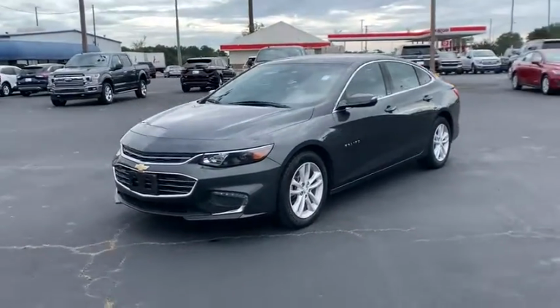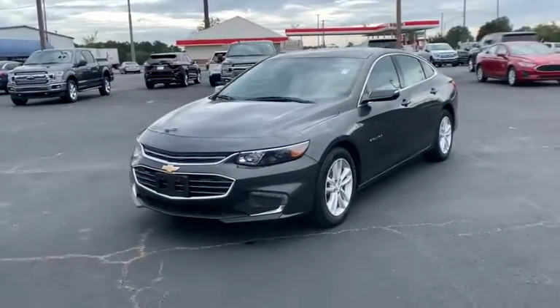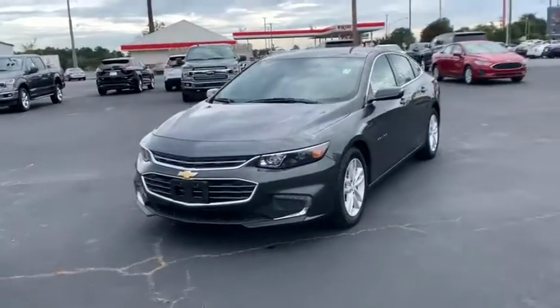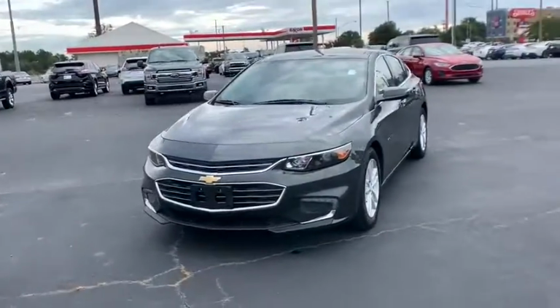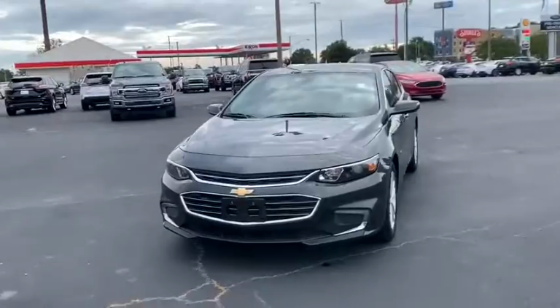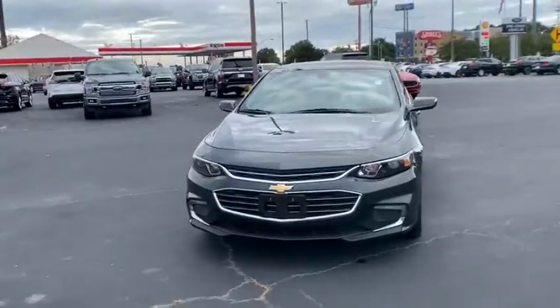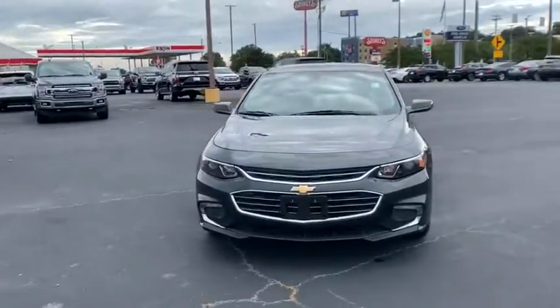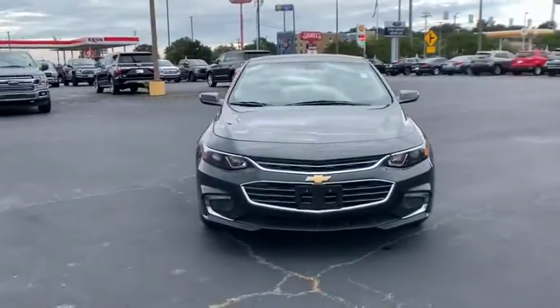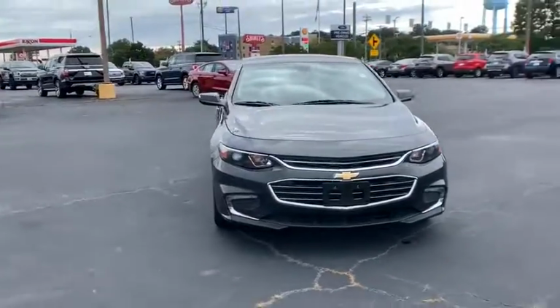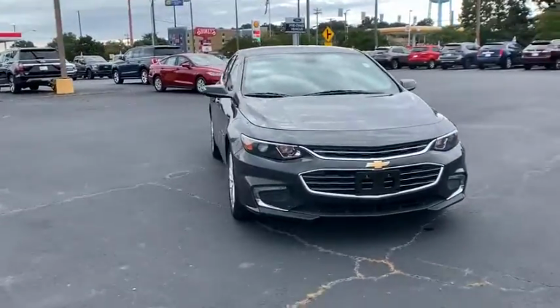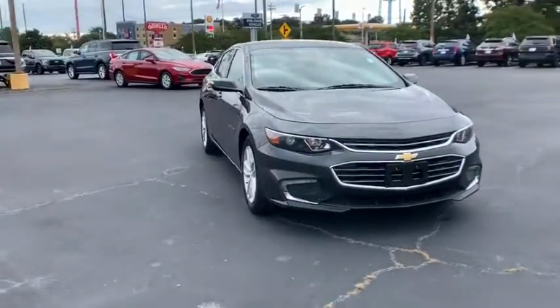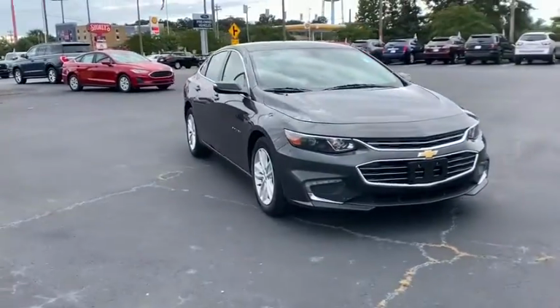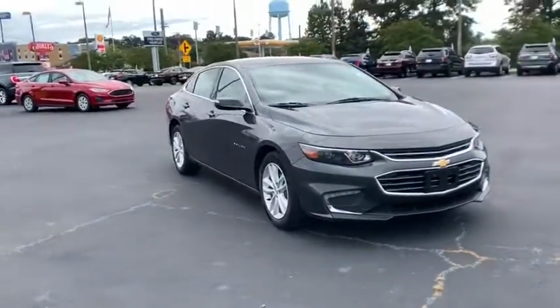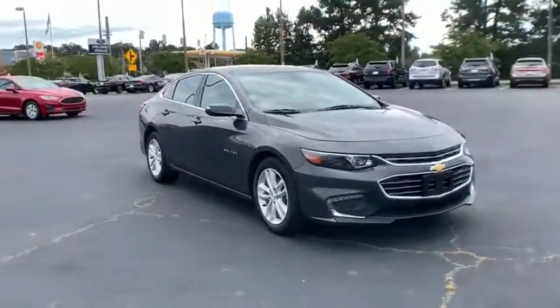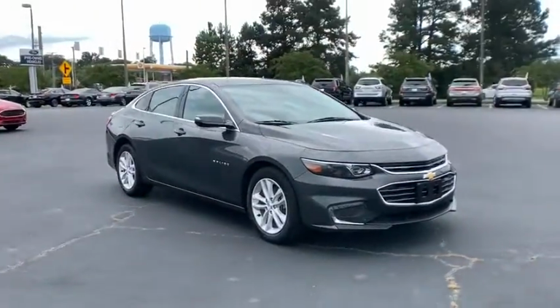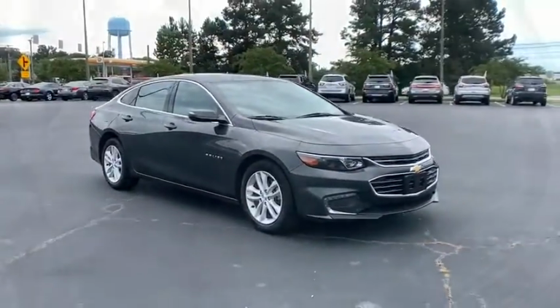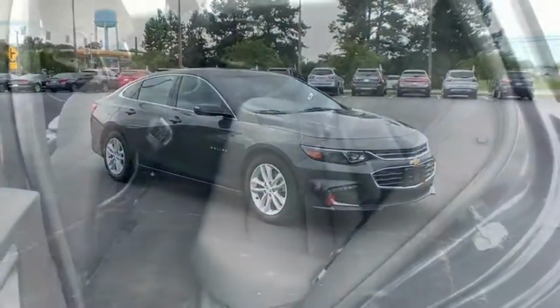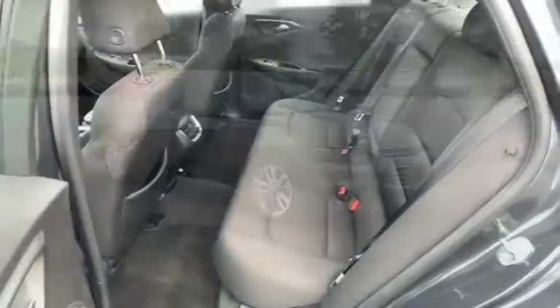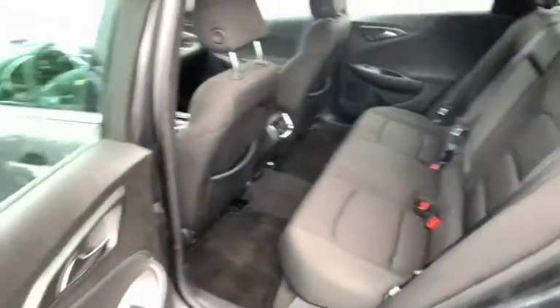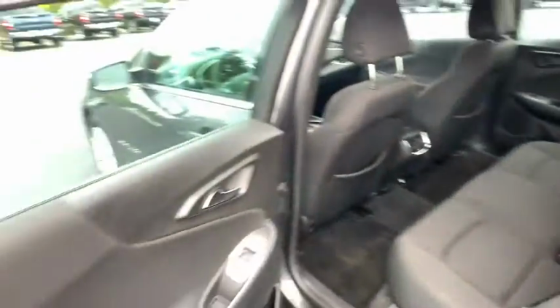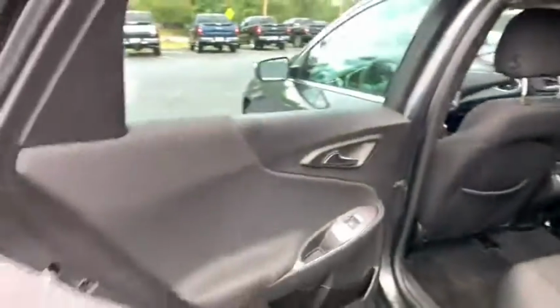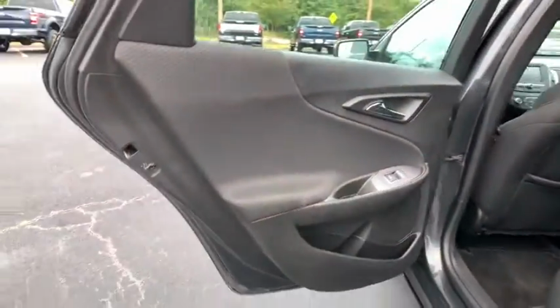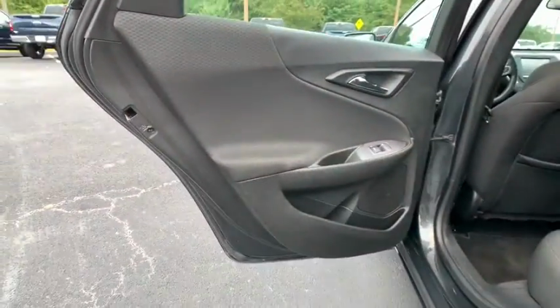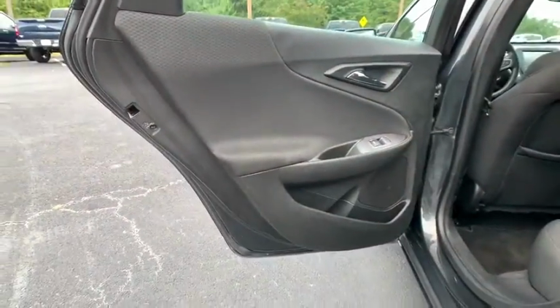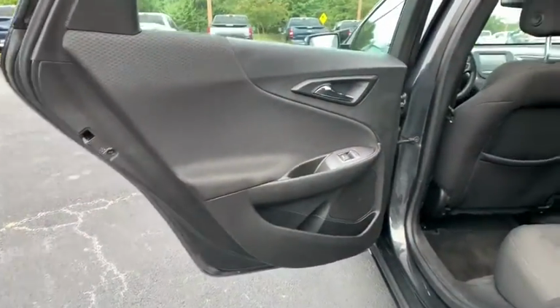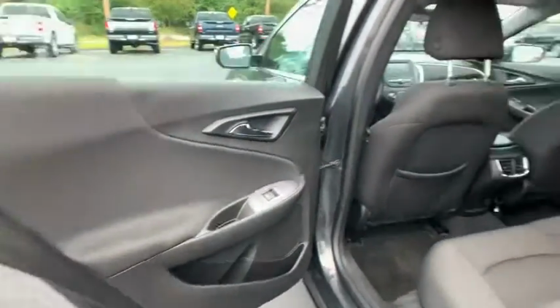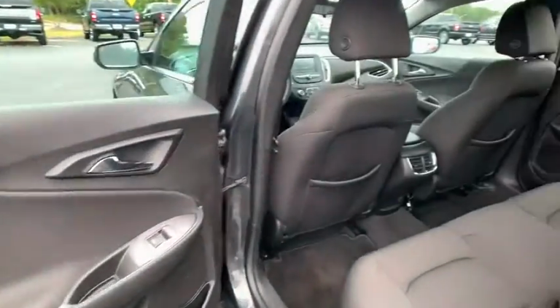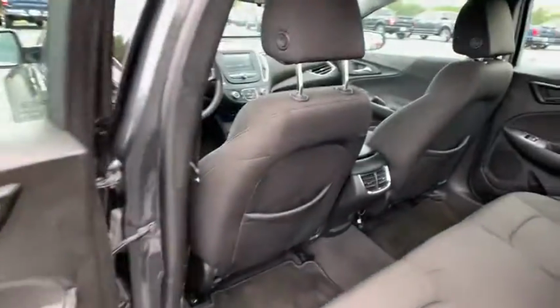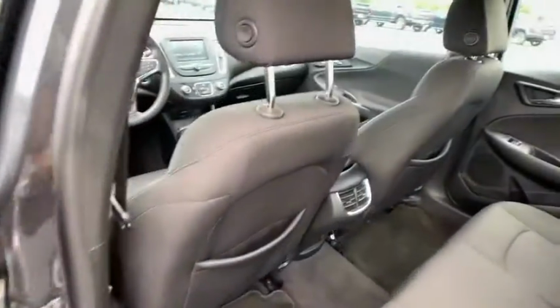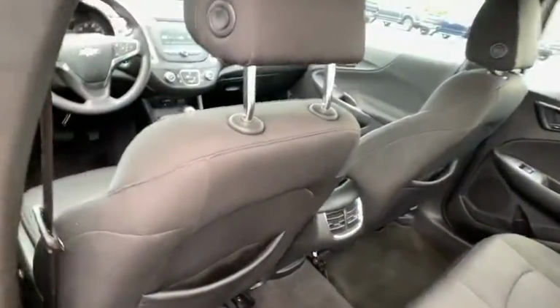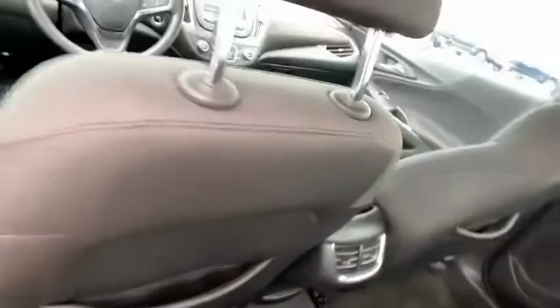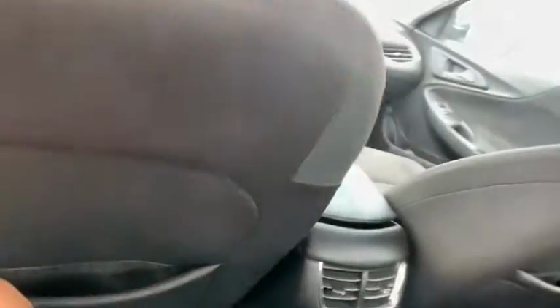Power windows, compass, electronic stability control, security system, Sirius satellite radio, remote keyless entry, panic alarm, brake assist, tachometer, overhead console, front bucket seats.